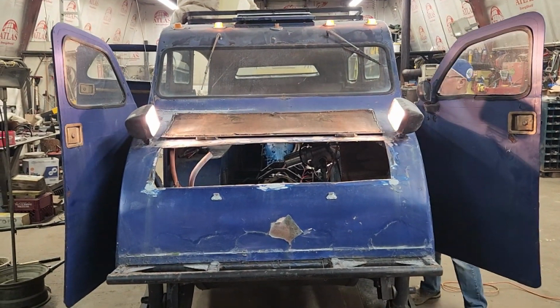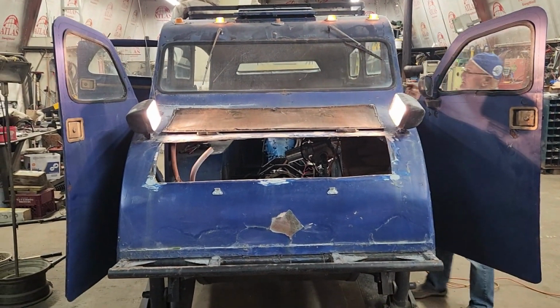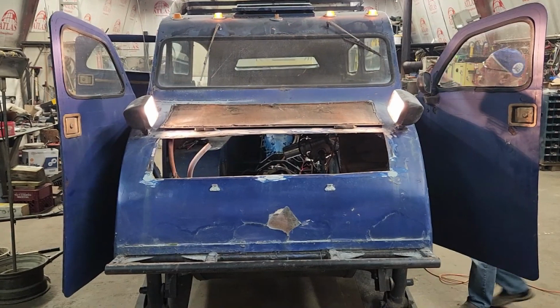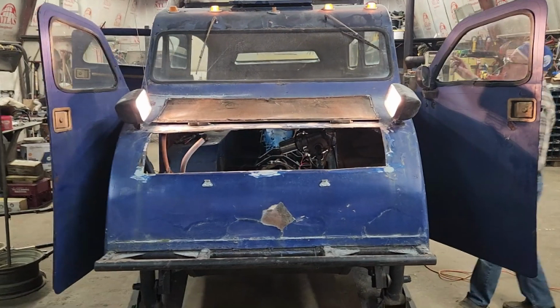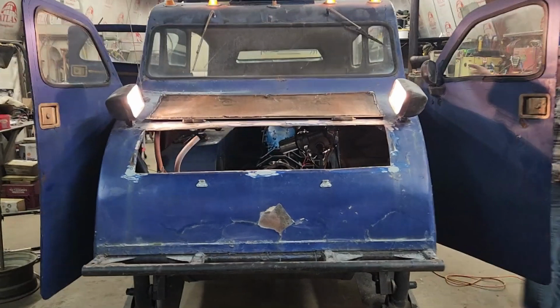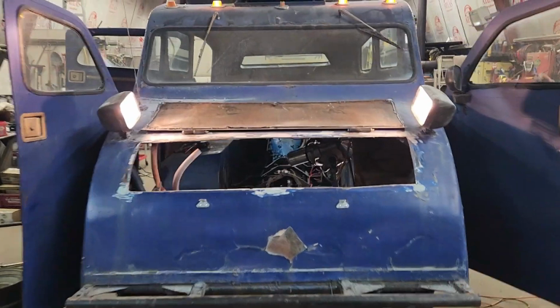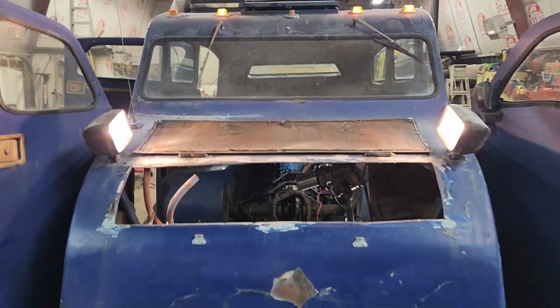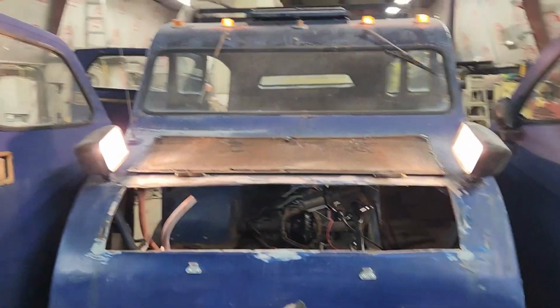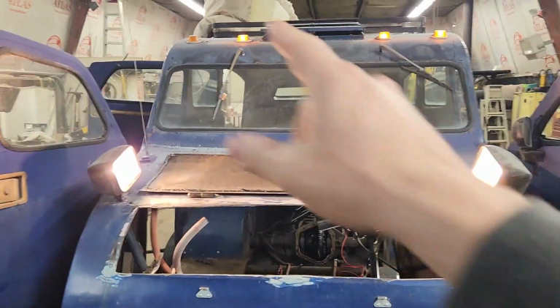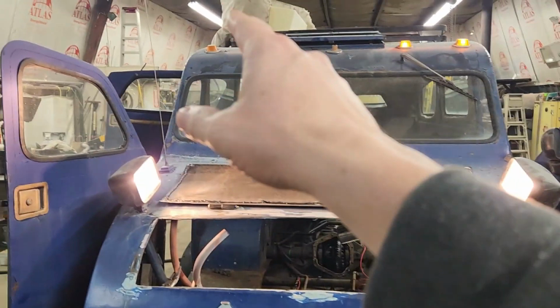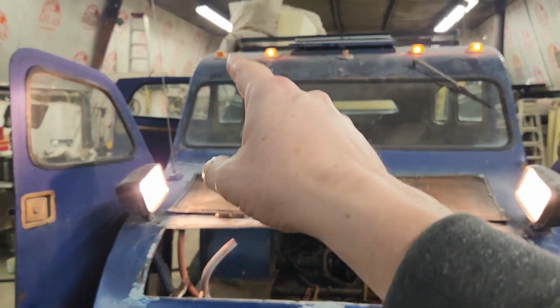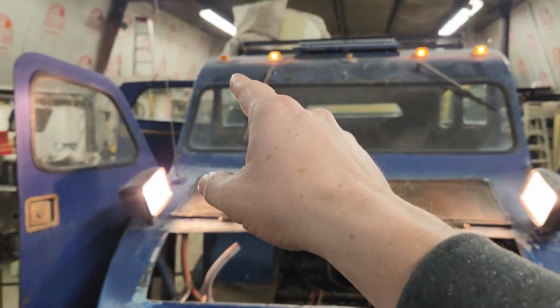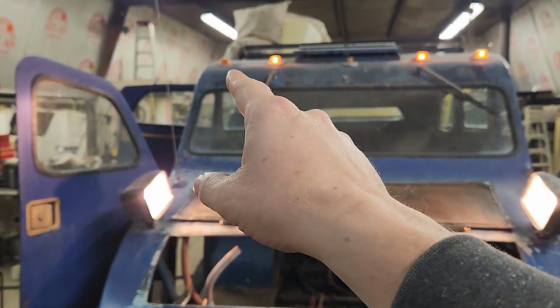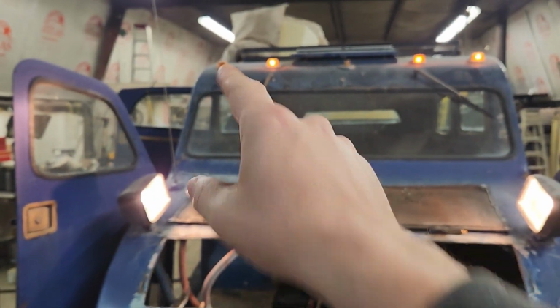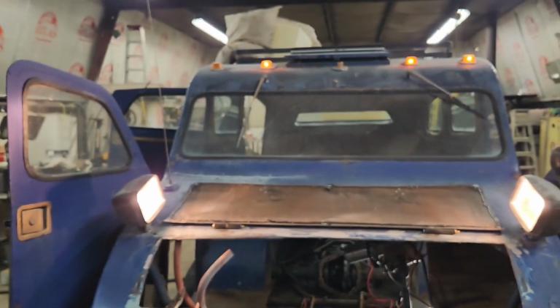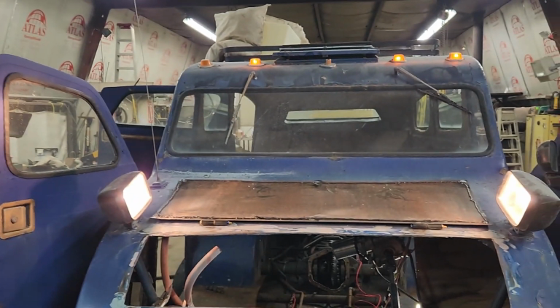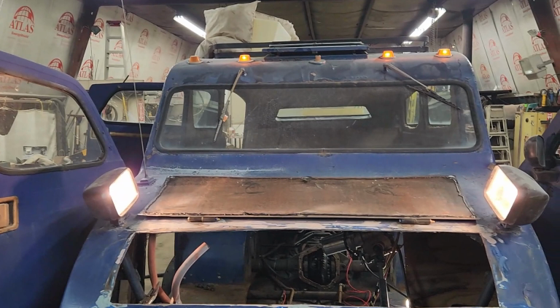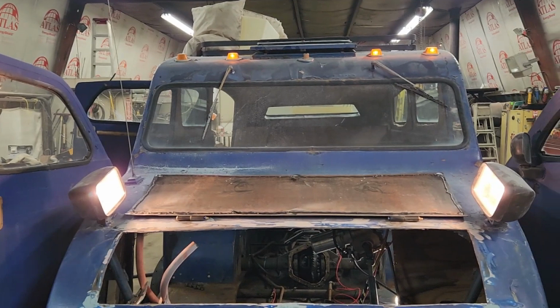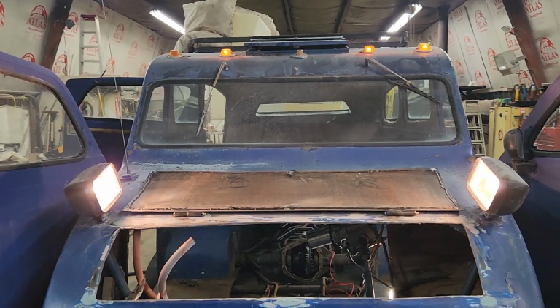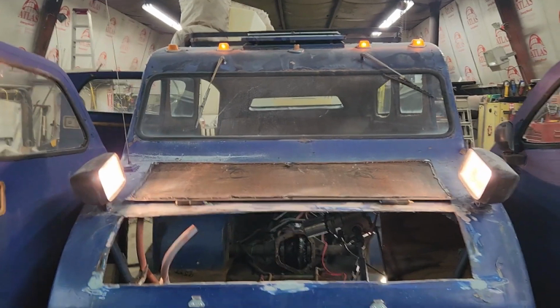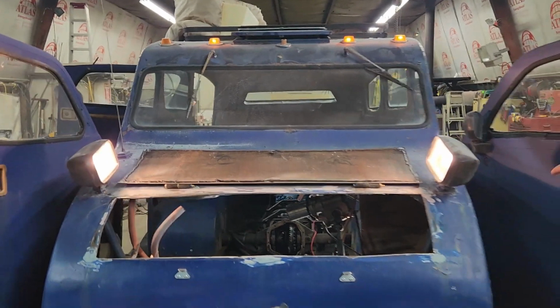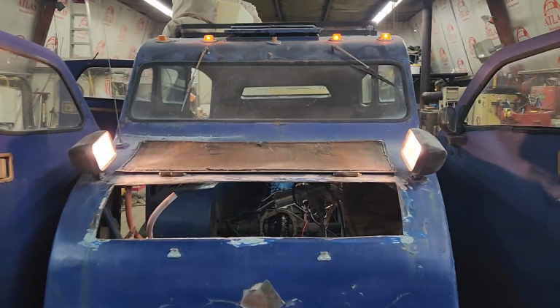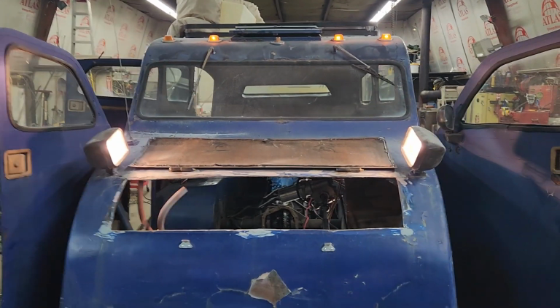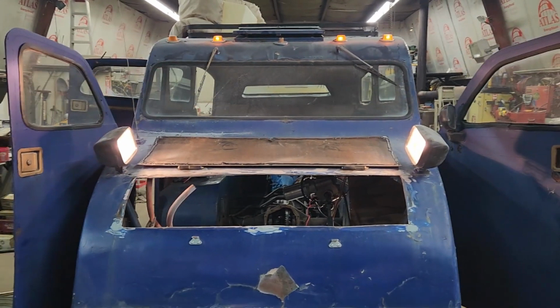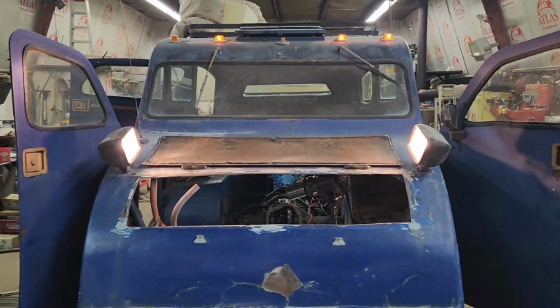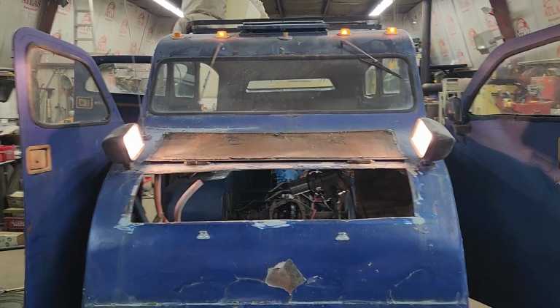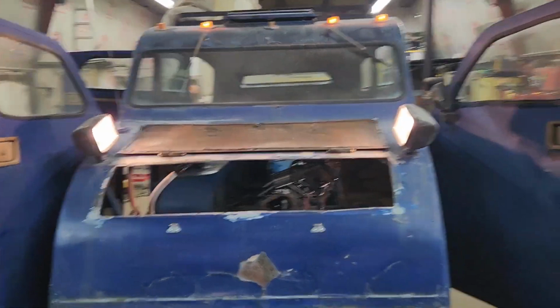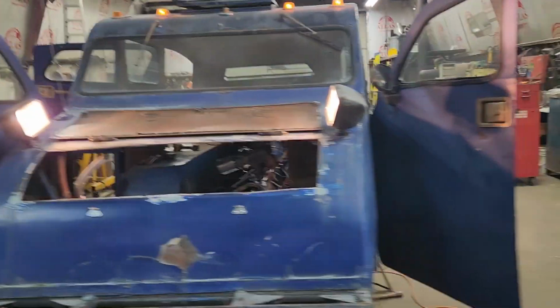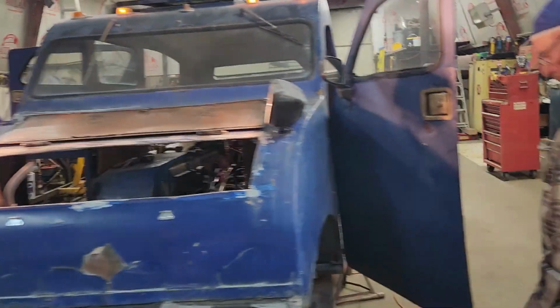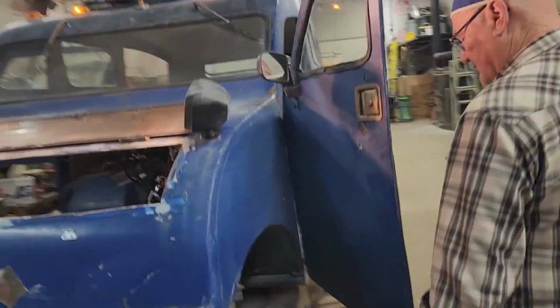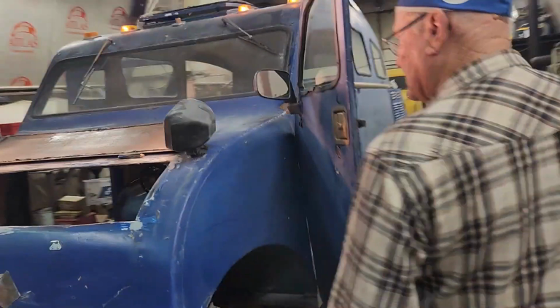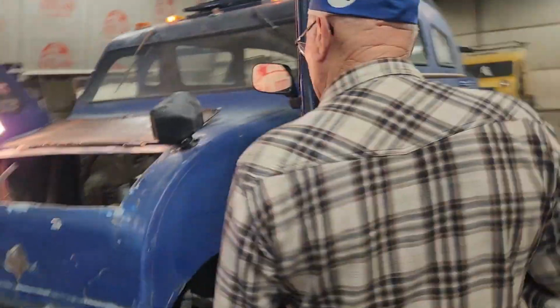The headlights are missing a bulb up there — I've got a burnt out bulb there. The taillights should be working. Let's go check out the taillights.